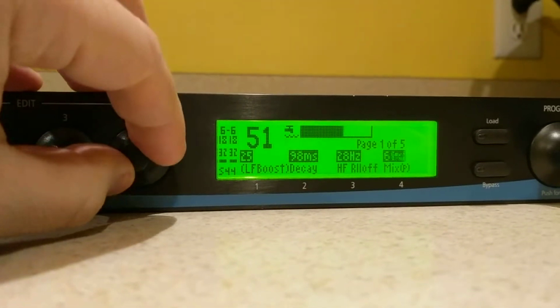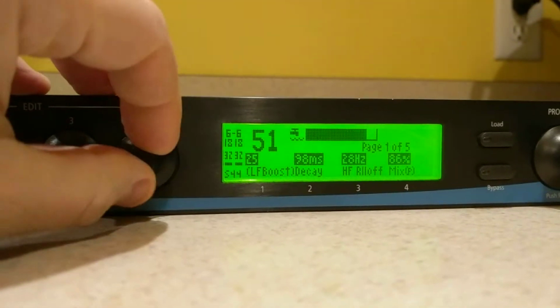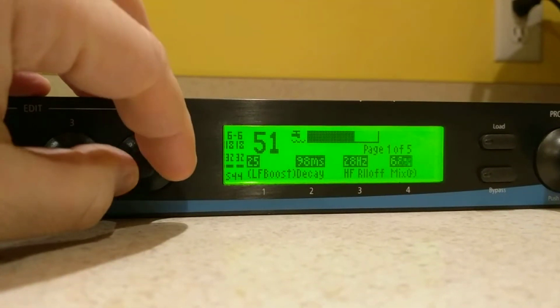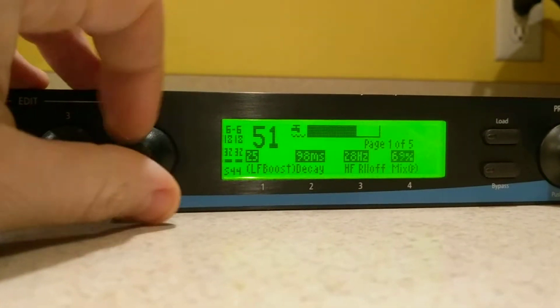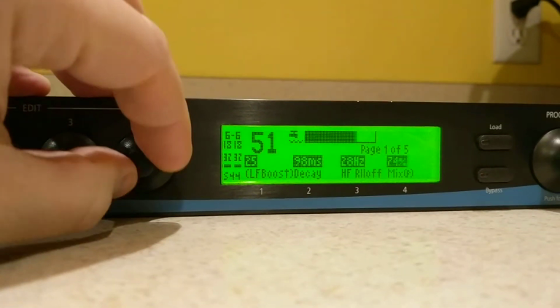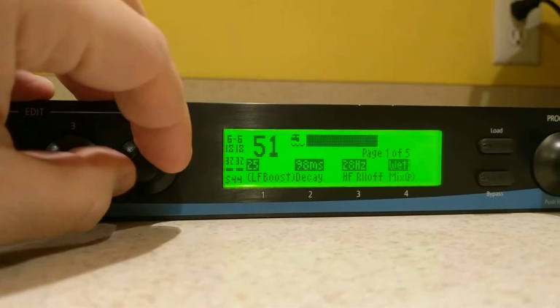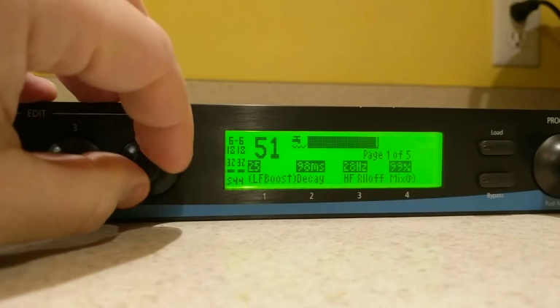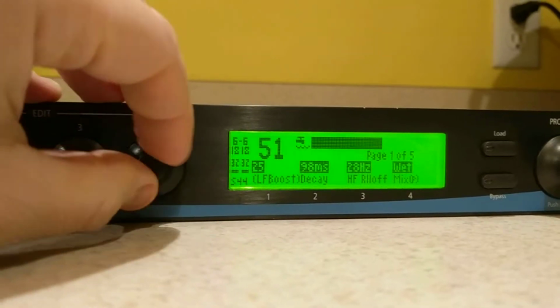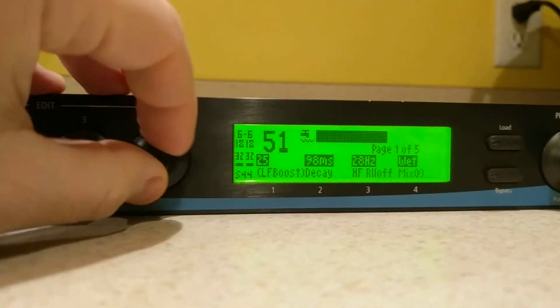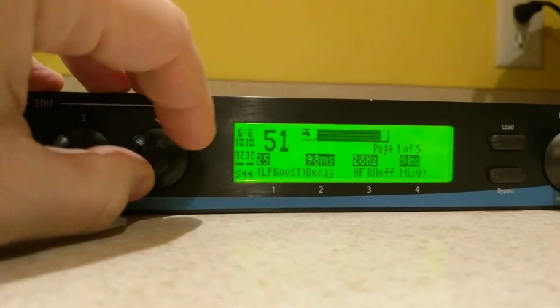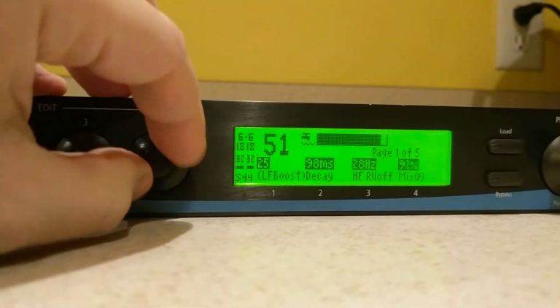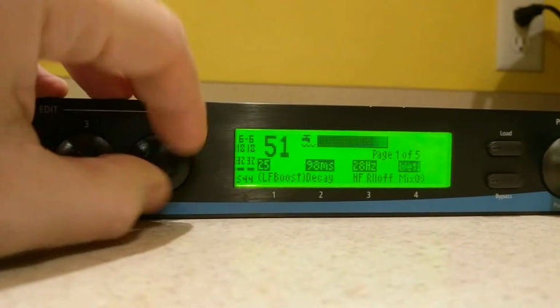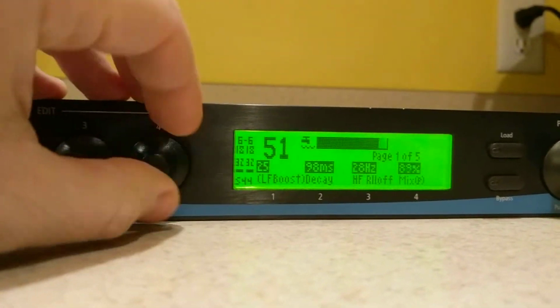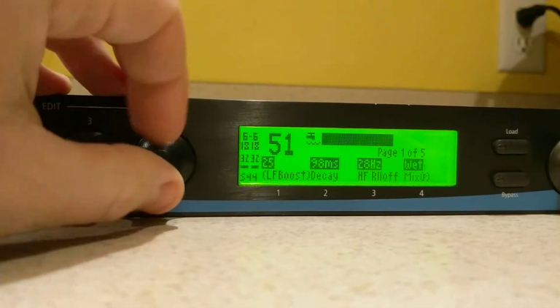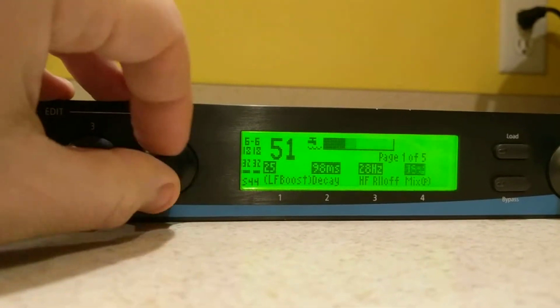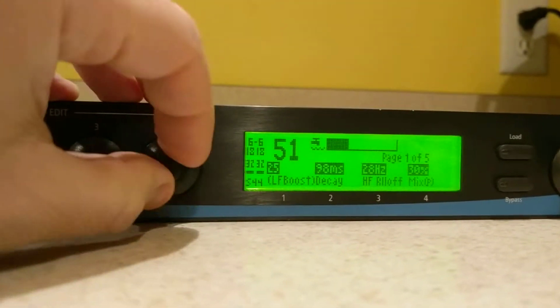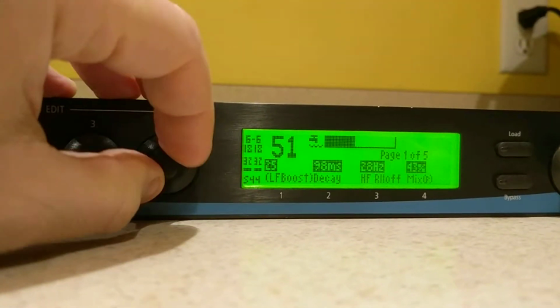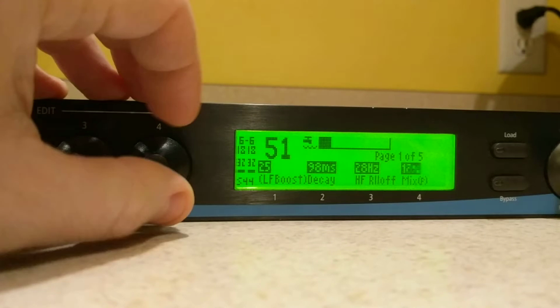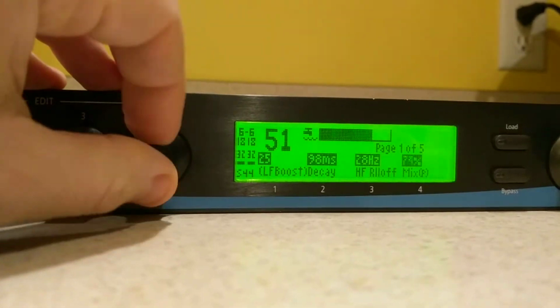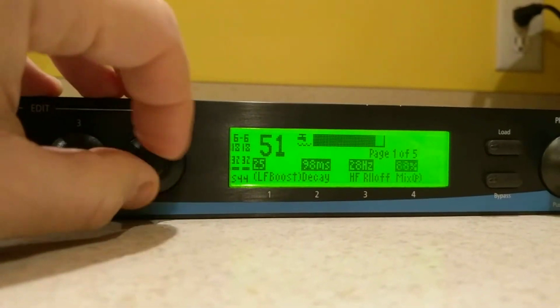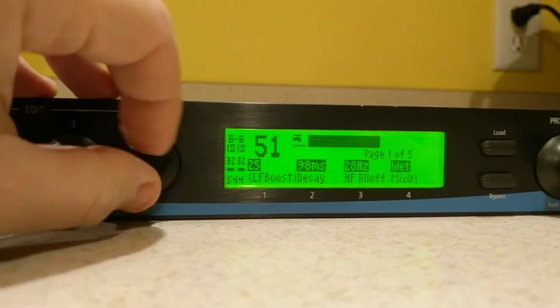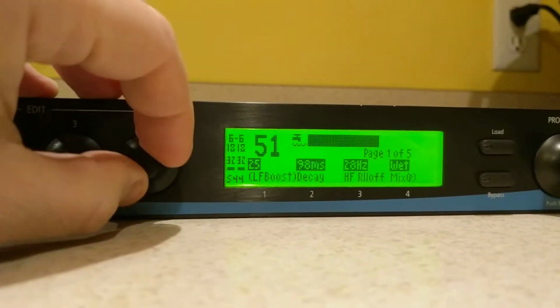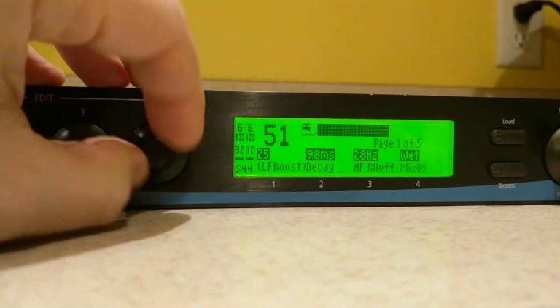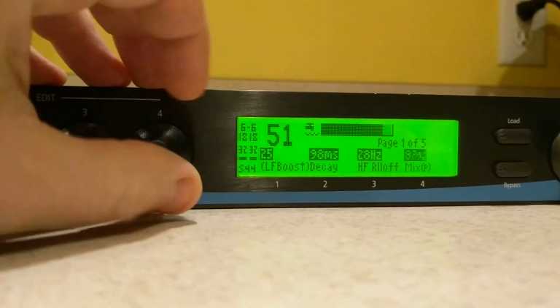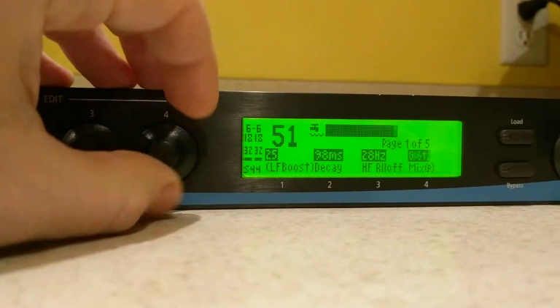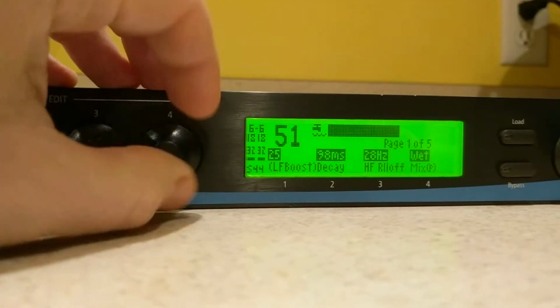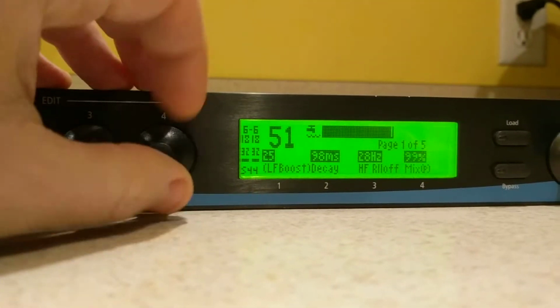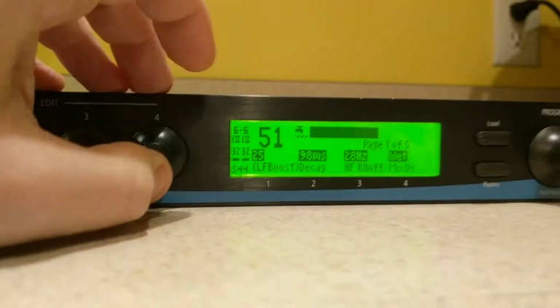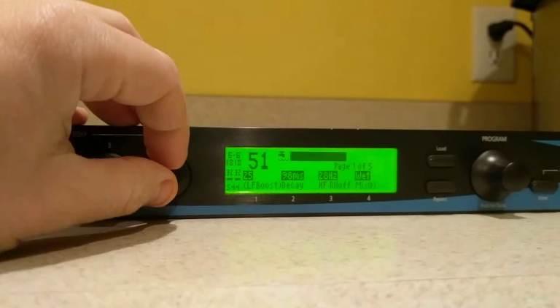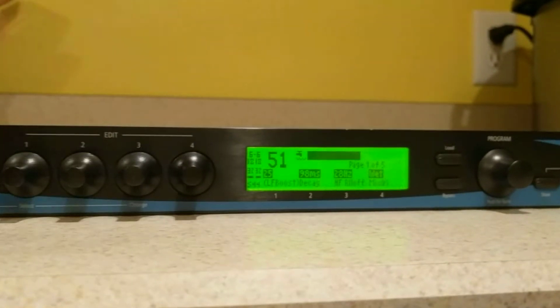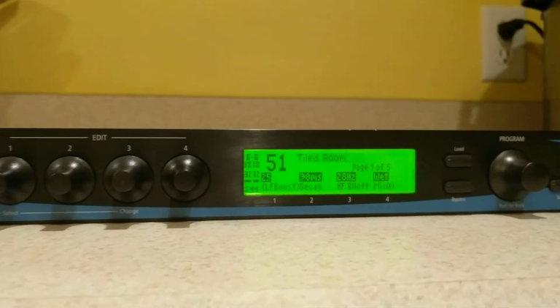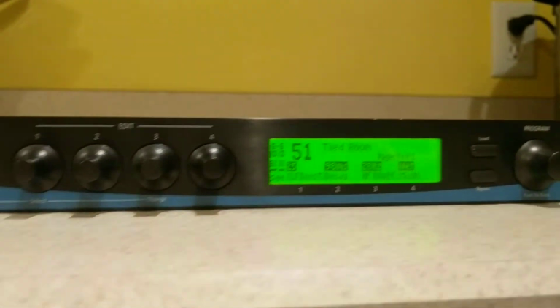The mix knob is pretty bad. I'm turning it to the right, and as you can see, it's jumping all over the place. I'm still turning it to the right, so that's it.